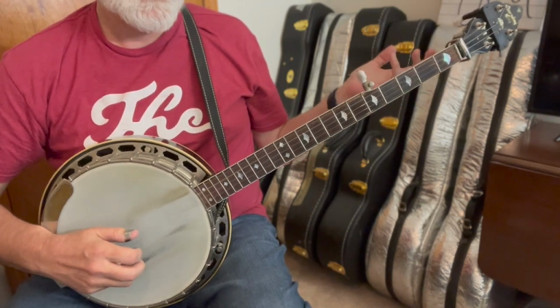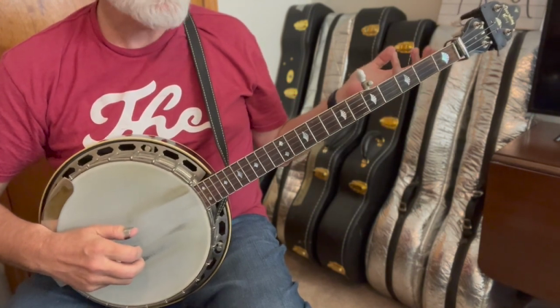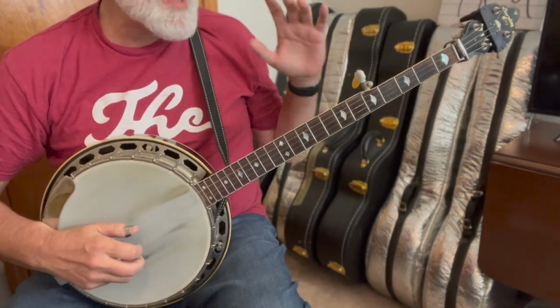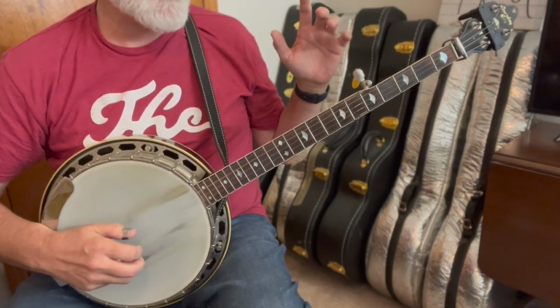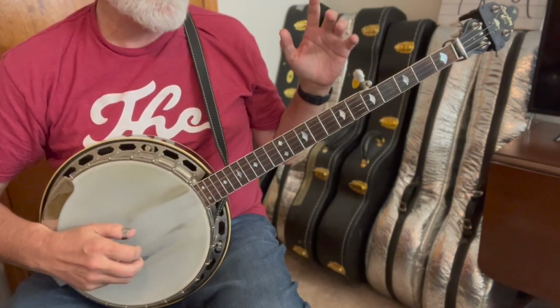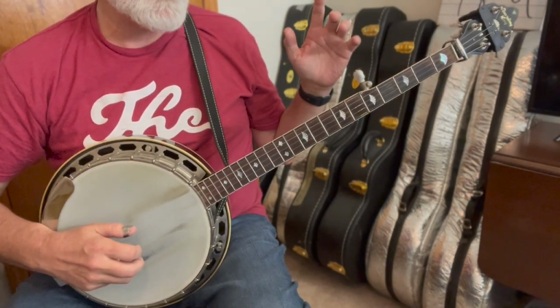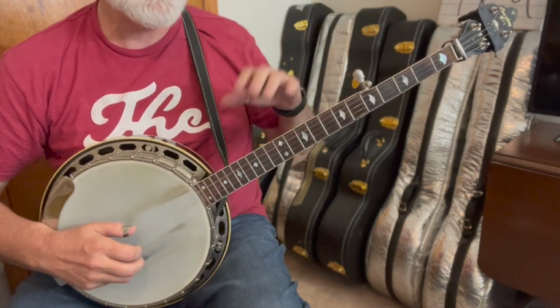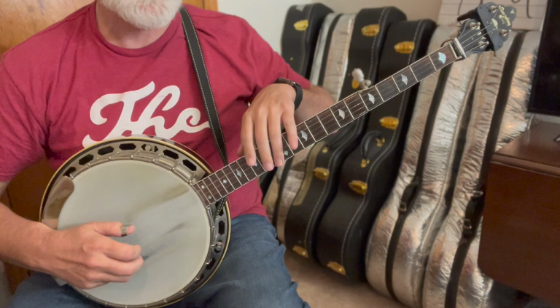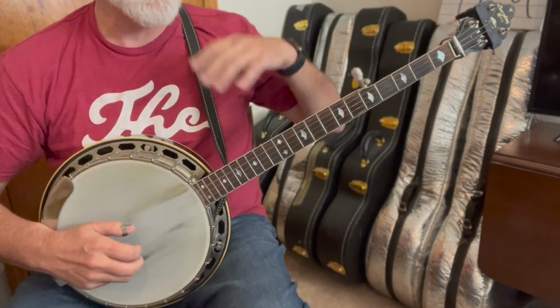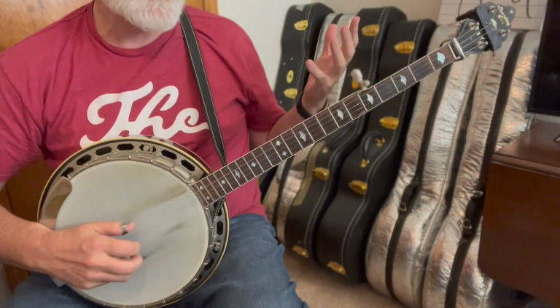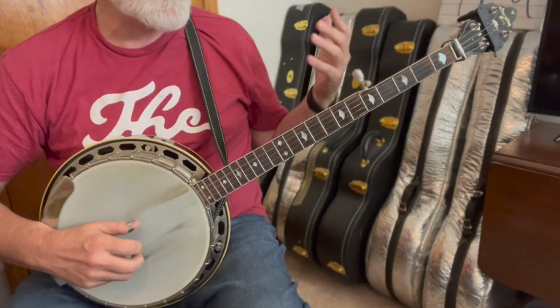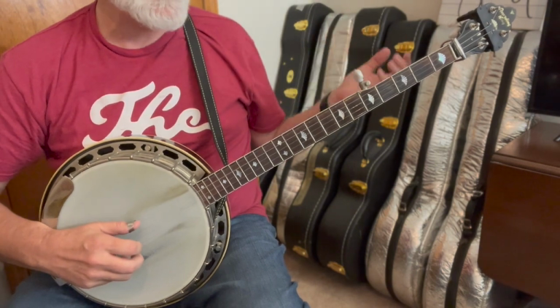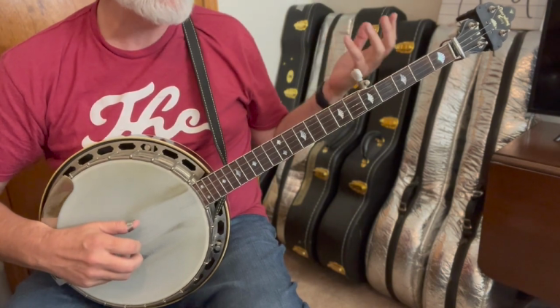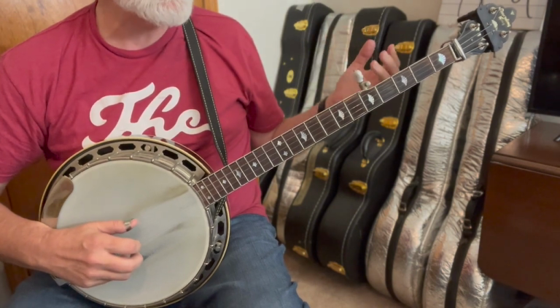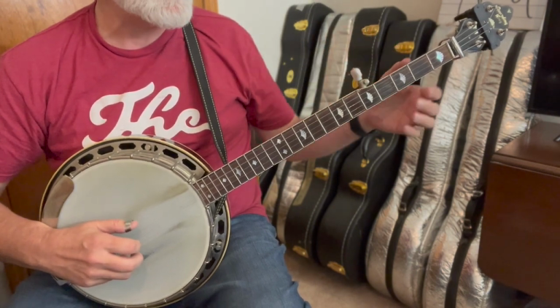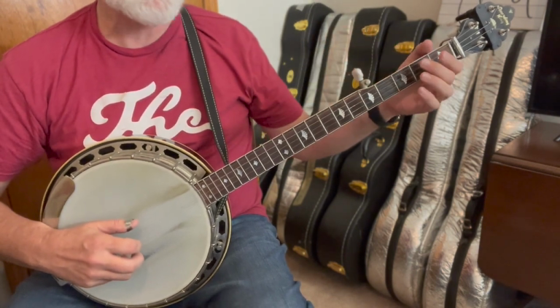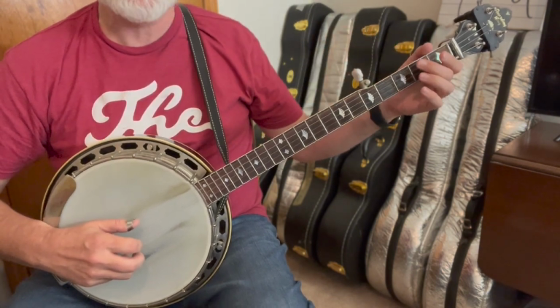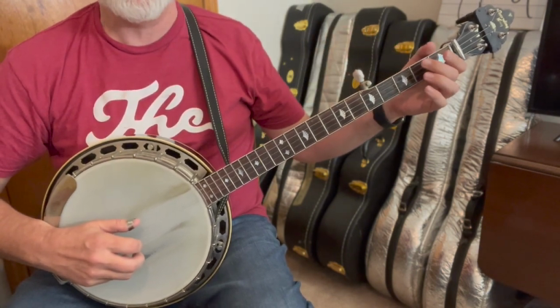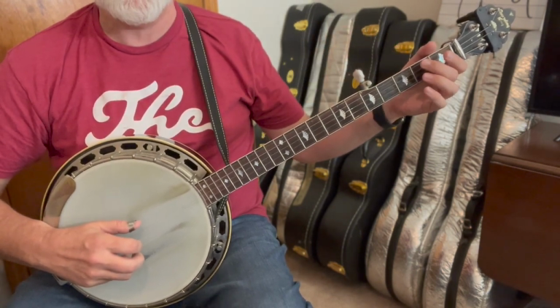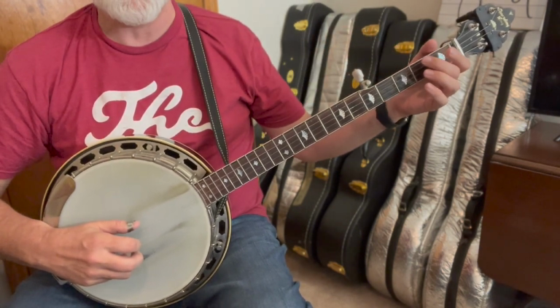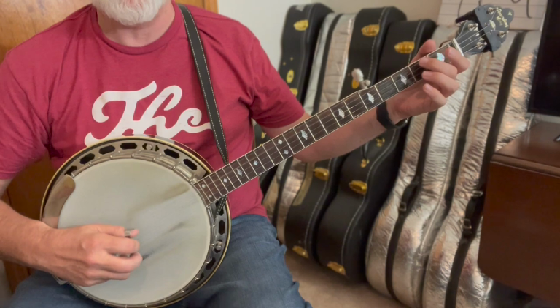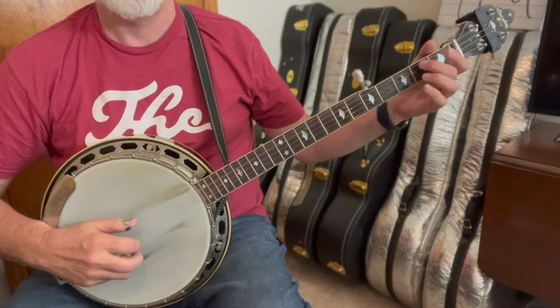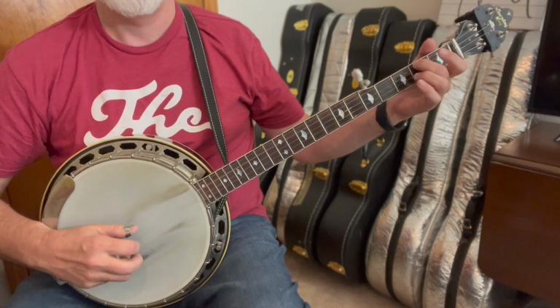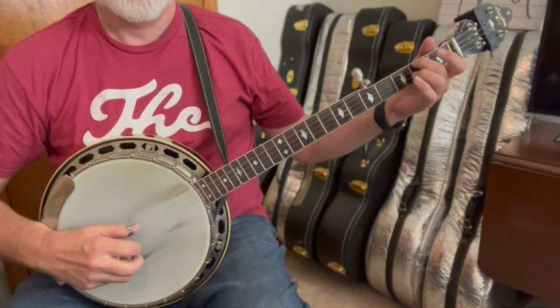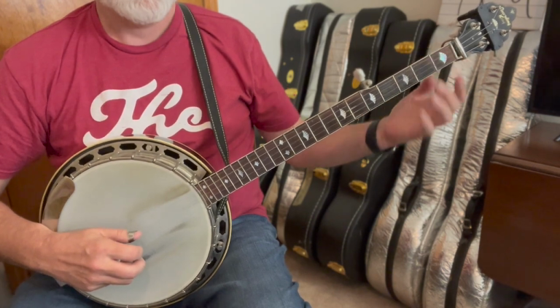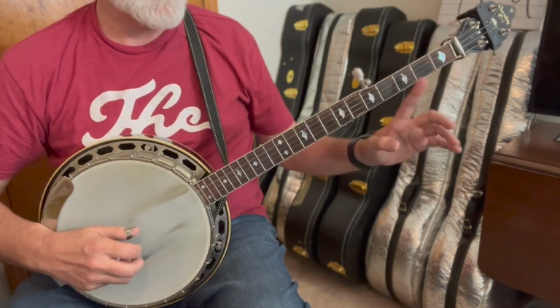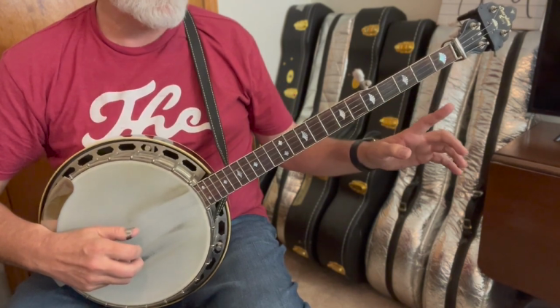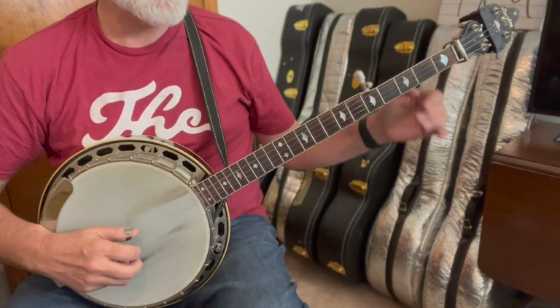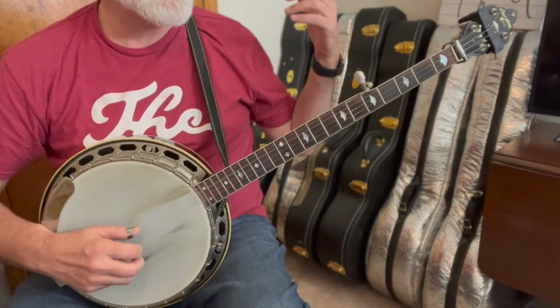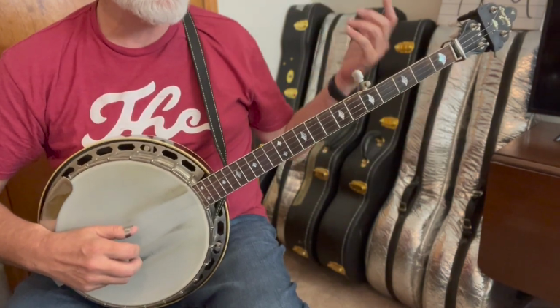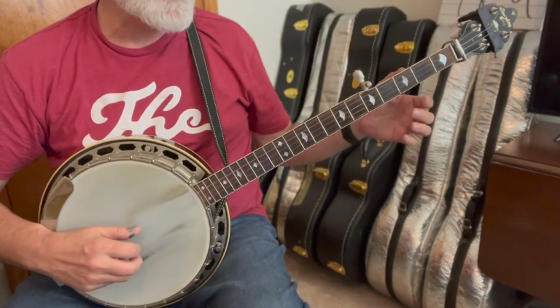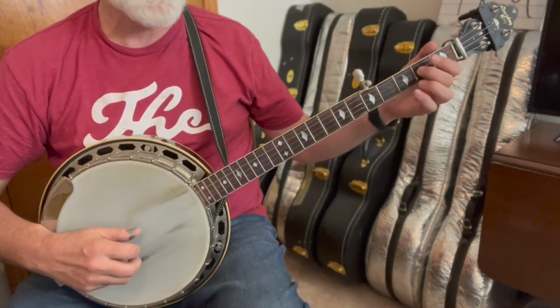This tune starts with just a simple walk-up. You could count that off if you wanted to and go right into the tune, but in a jam session it's nice to do that walk-up — it lets folks know where you are.